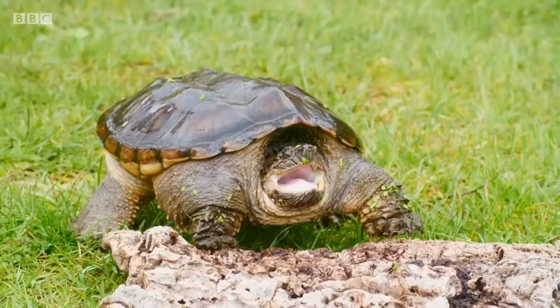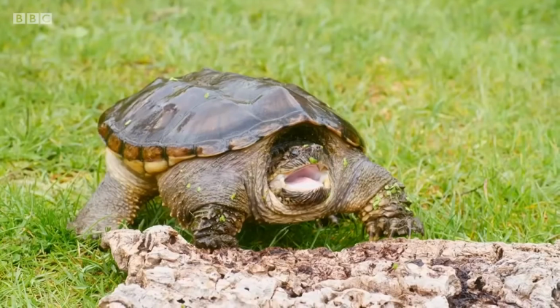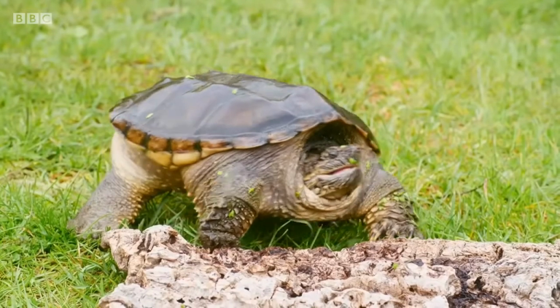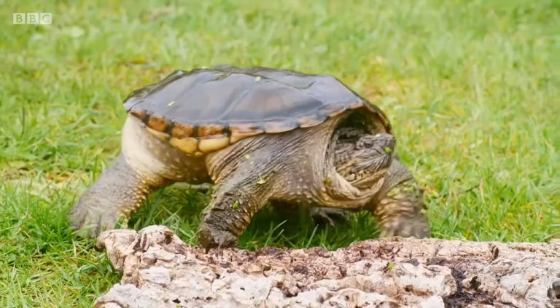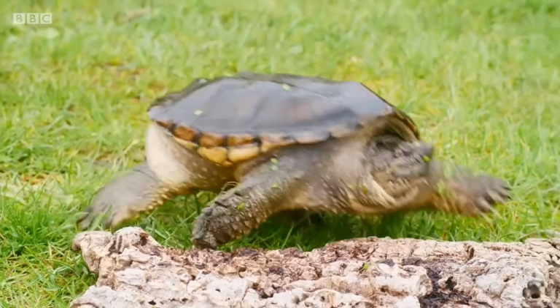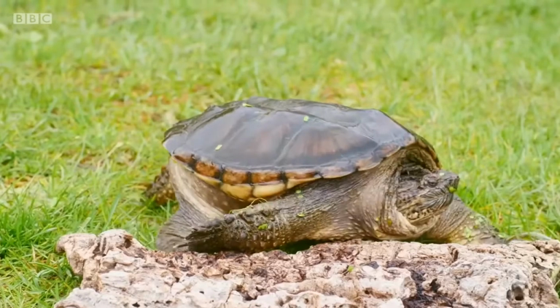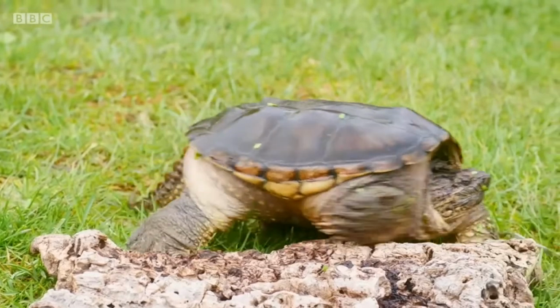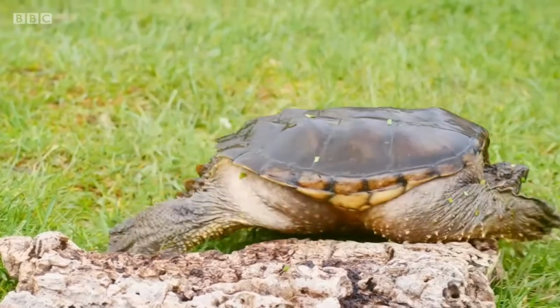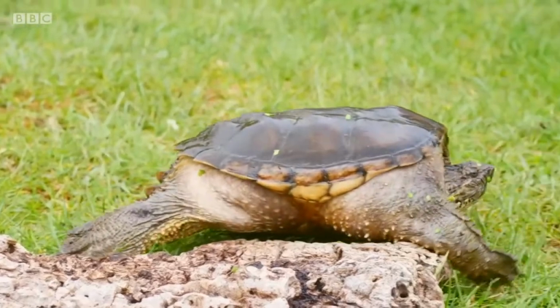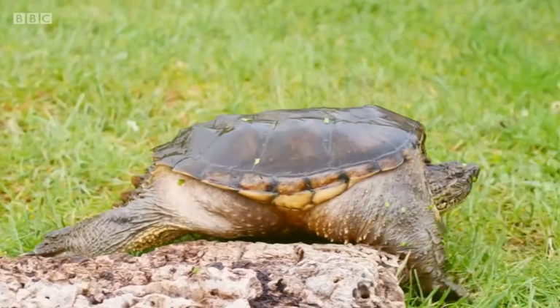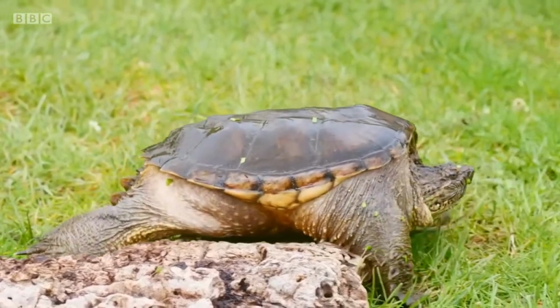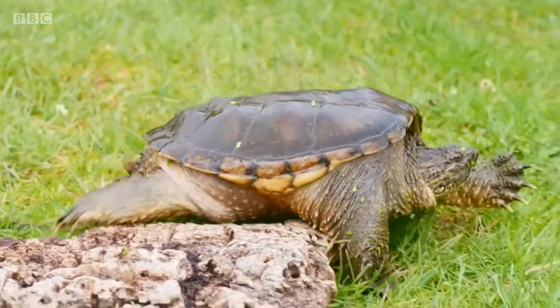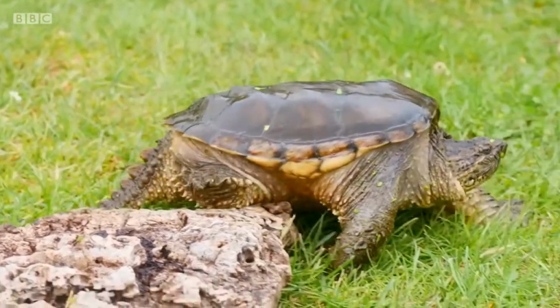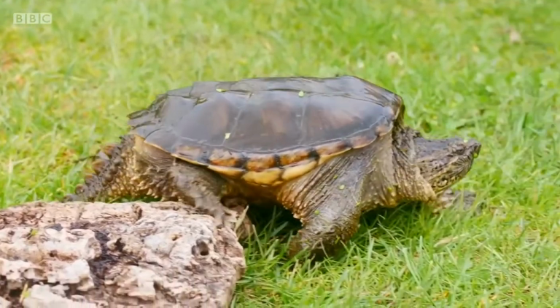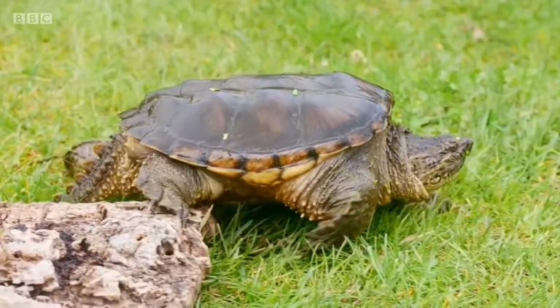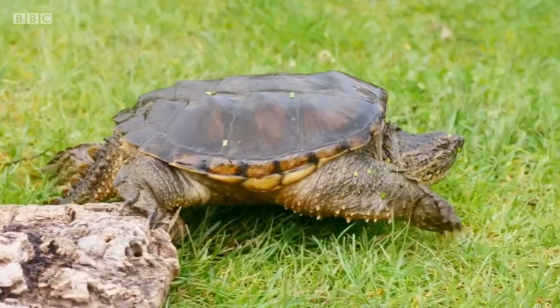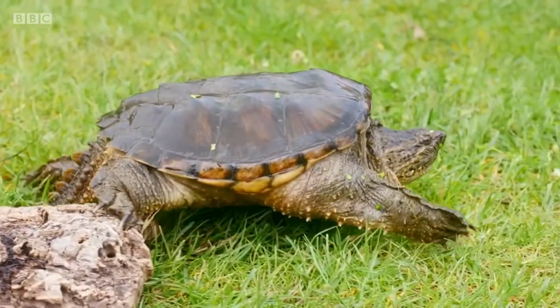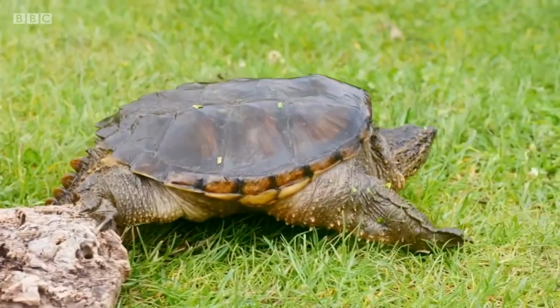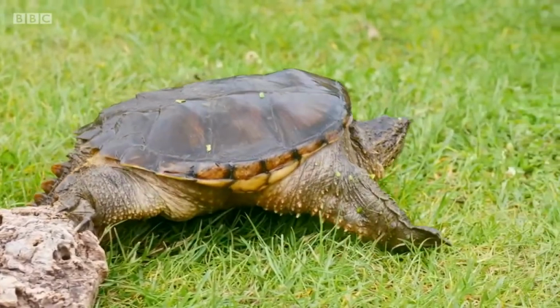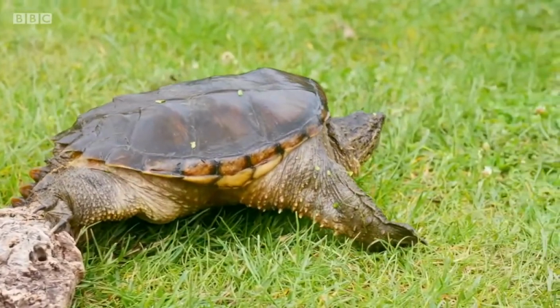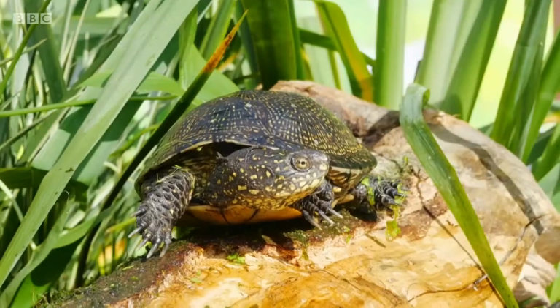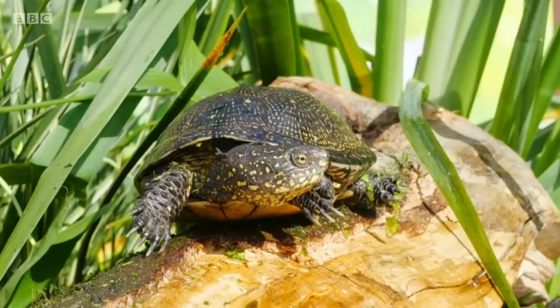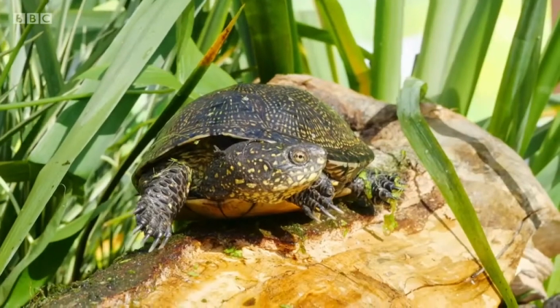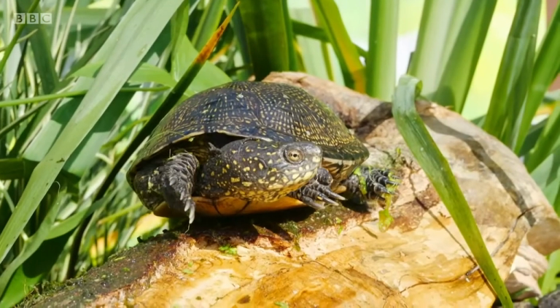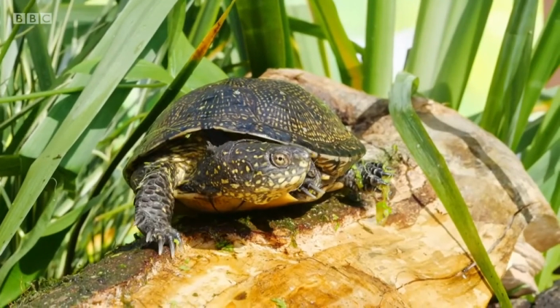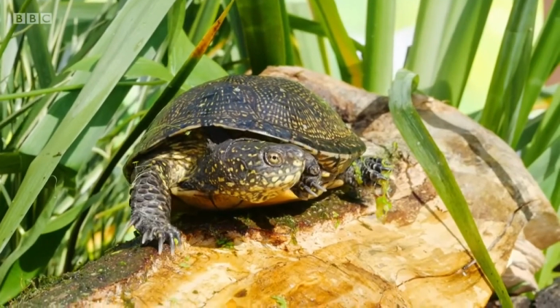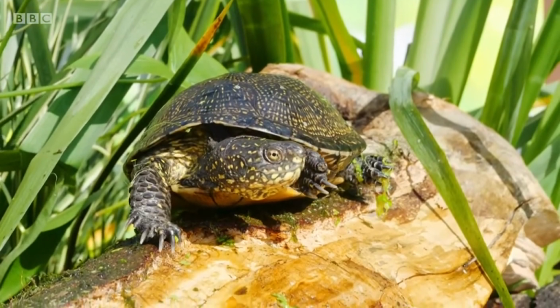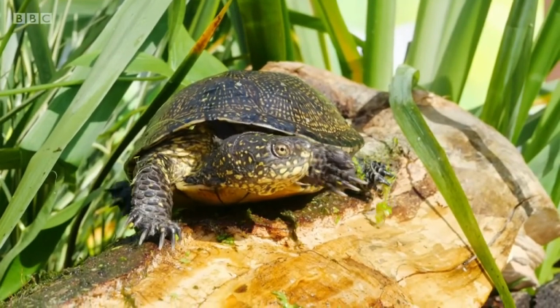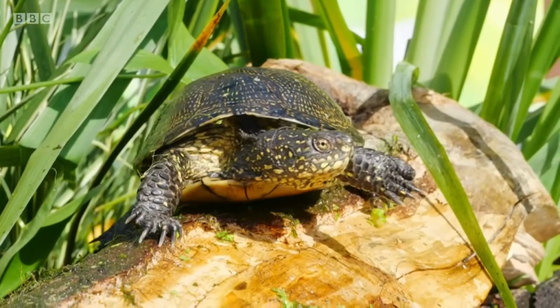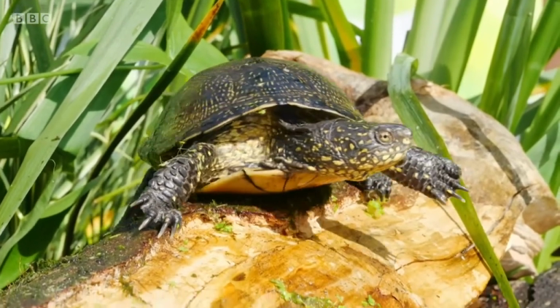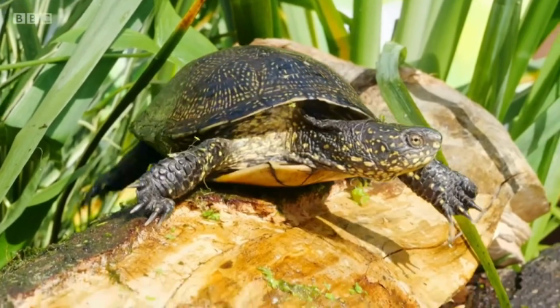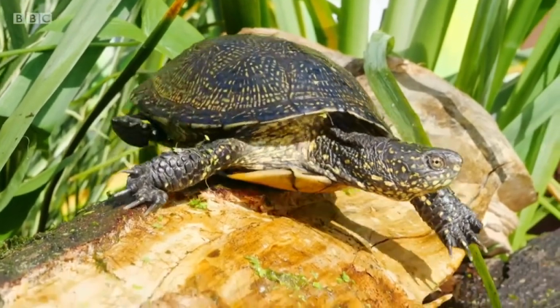Others include the common snapping turtle, and there are some reports of European pond turtles, which are believed to have been native to Britain — albeit 10,000 years ago, before the last ice age.